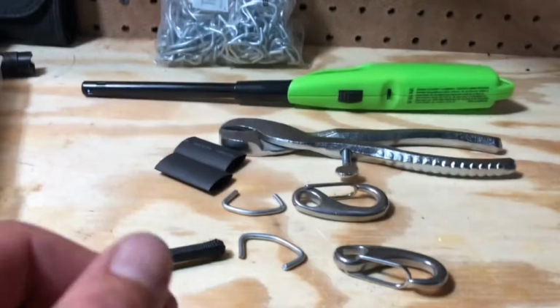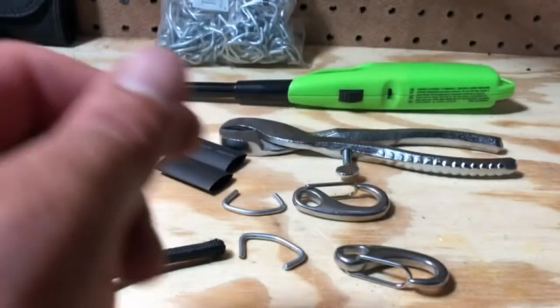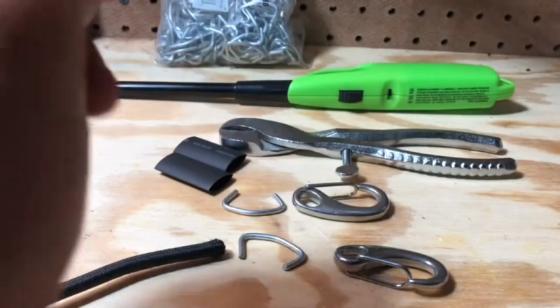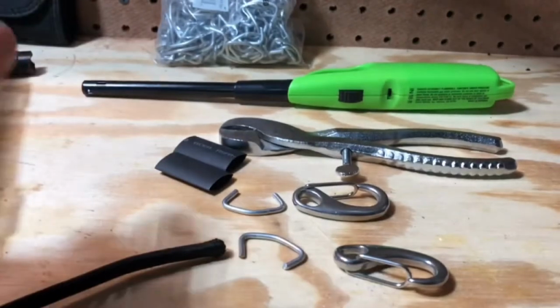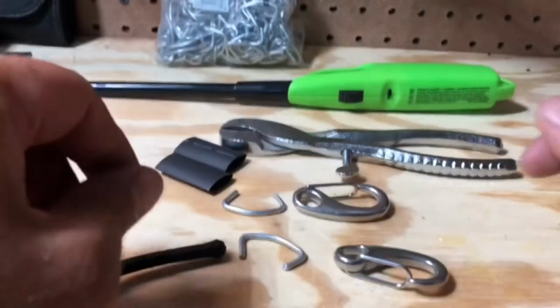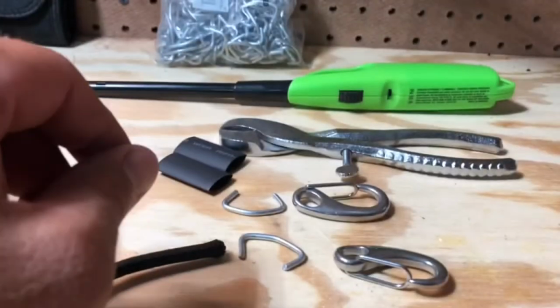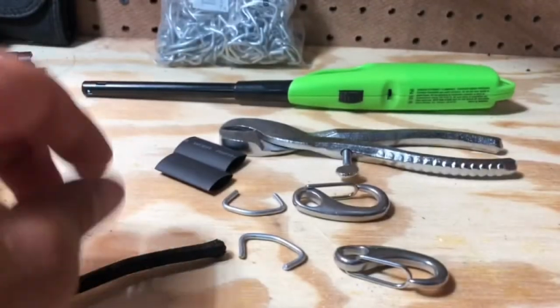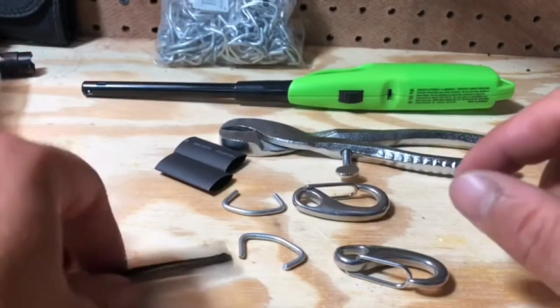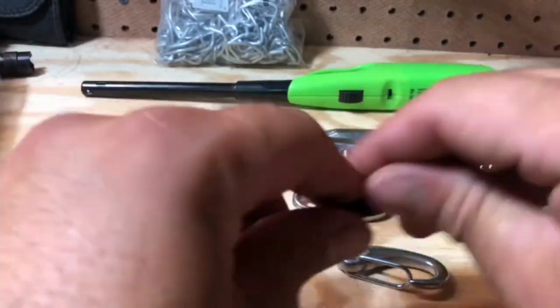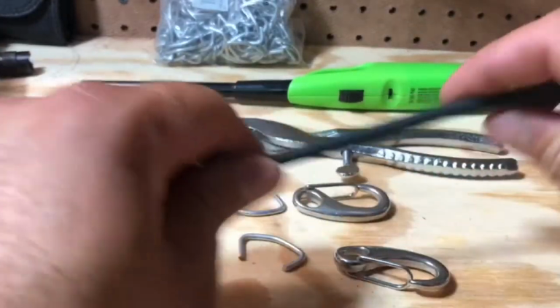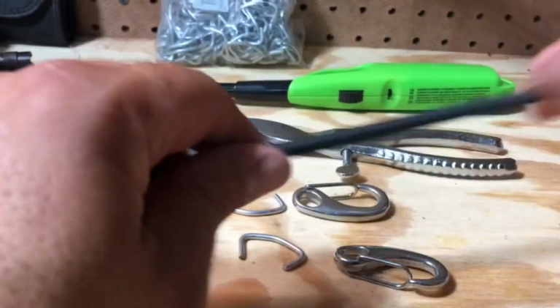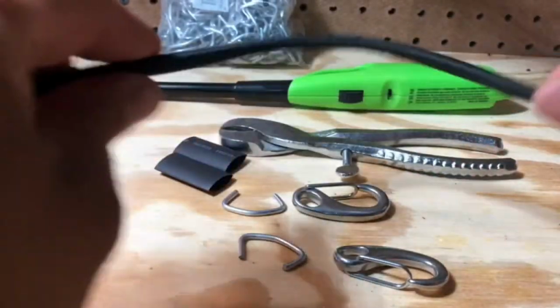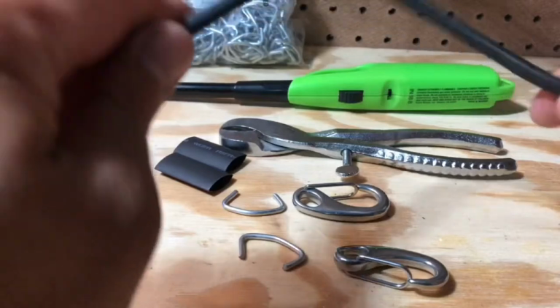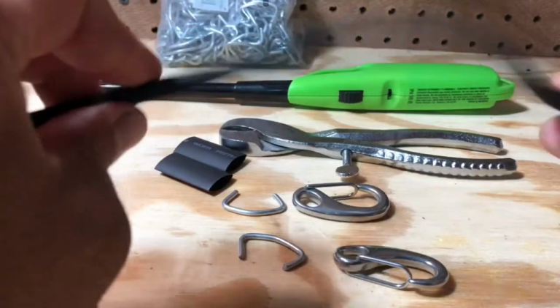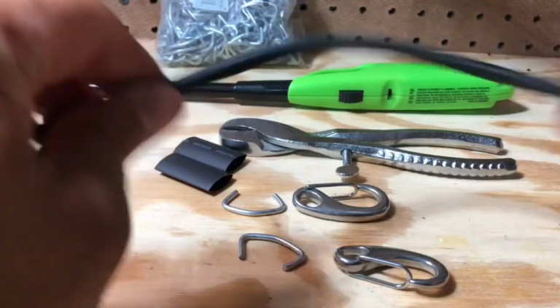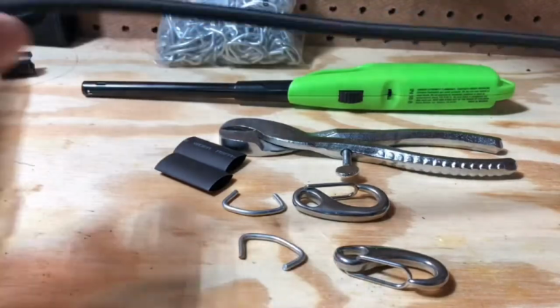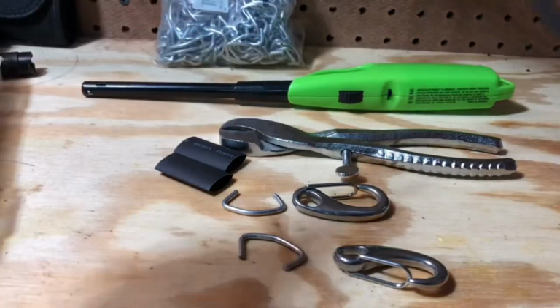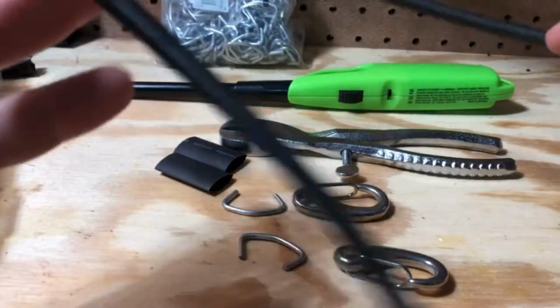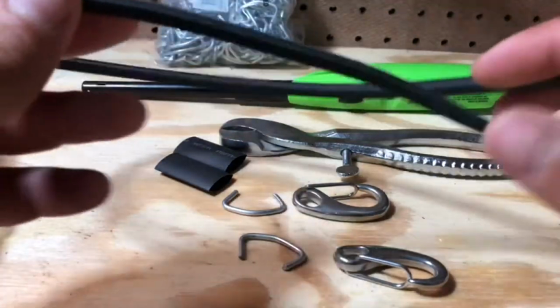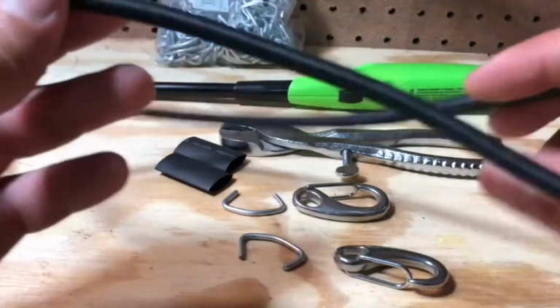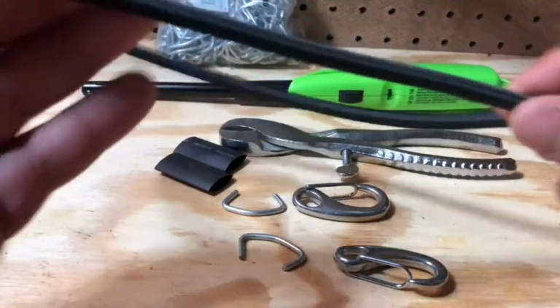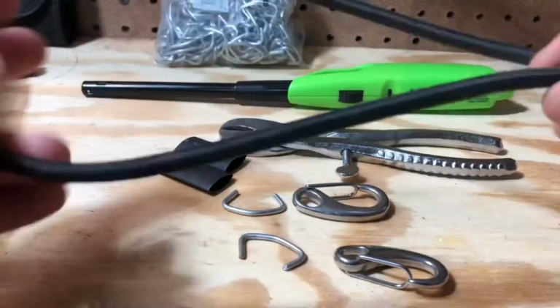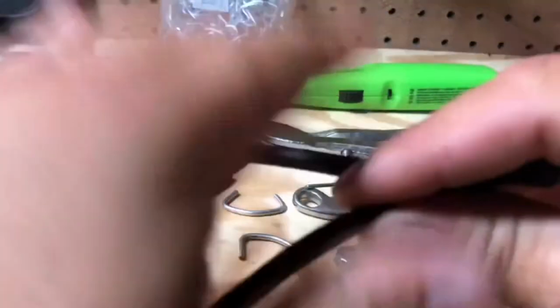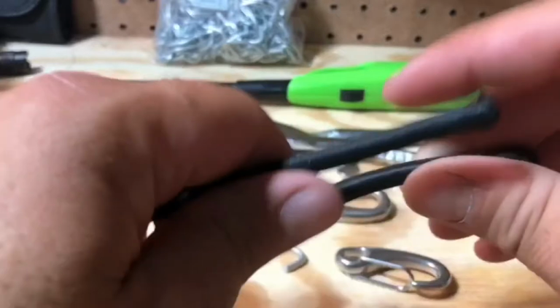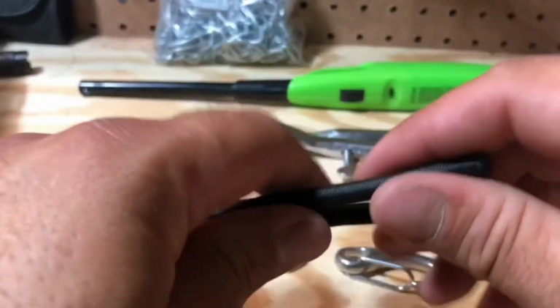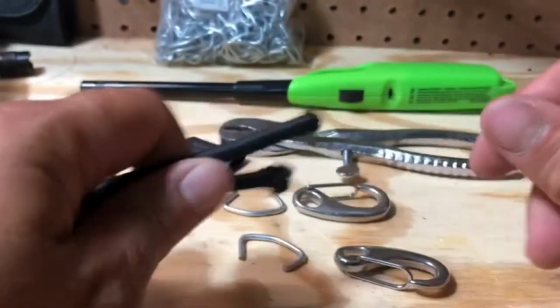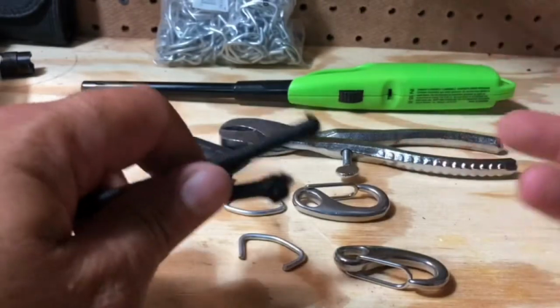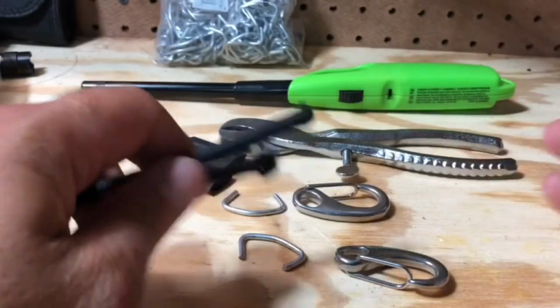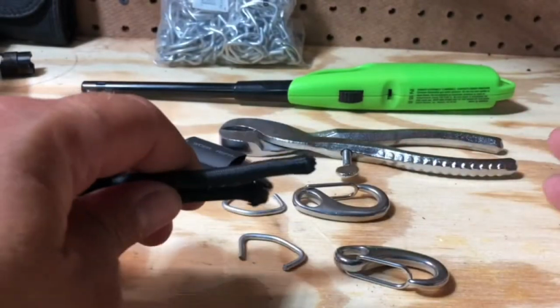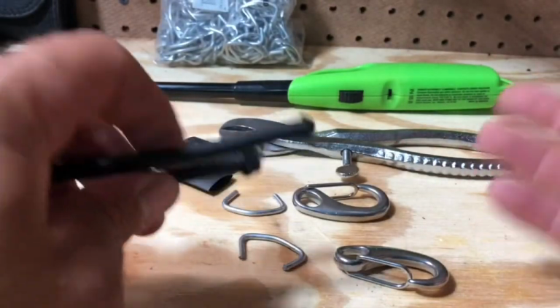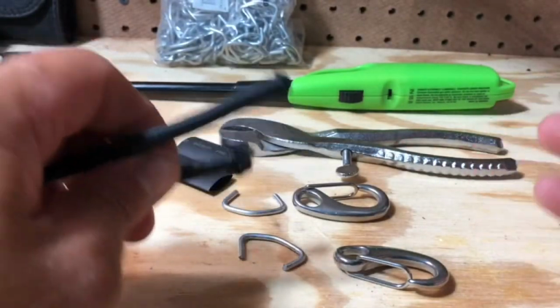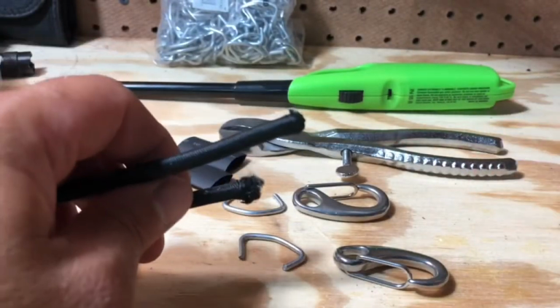Hey, what's going on YouTube? Today I'm going to show you how I make my own bungee cords to whatever size I want. I use these mostly for the kayak and rigging my kayak, holding my cooler down, strapping things down, but I also use them around the house and on the truck and stuff like that.